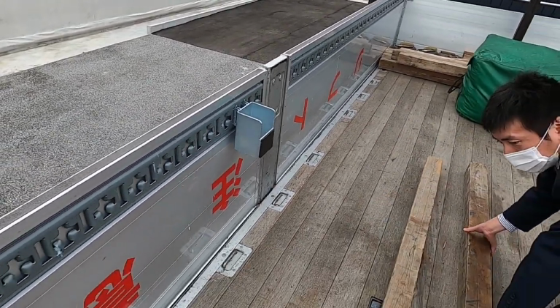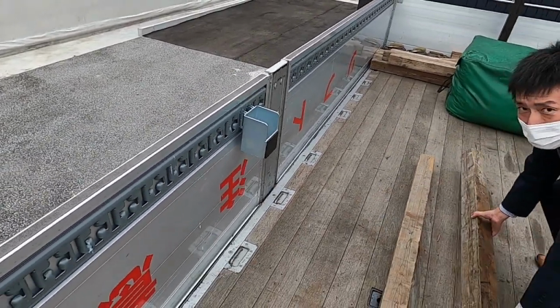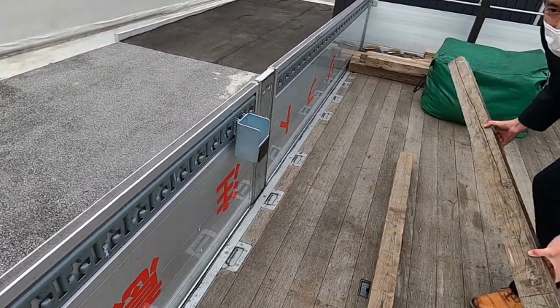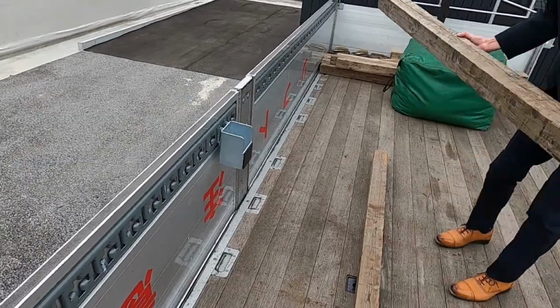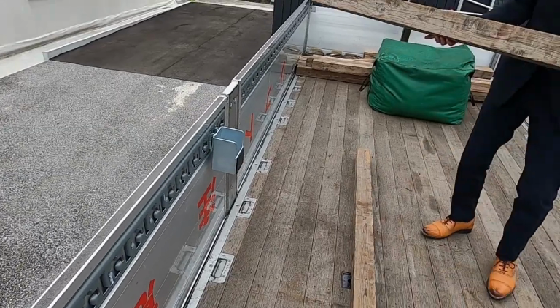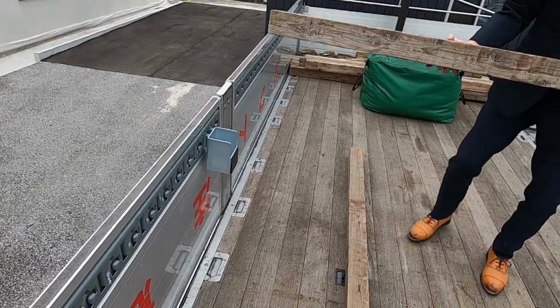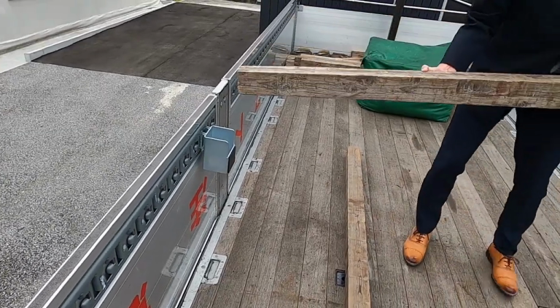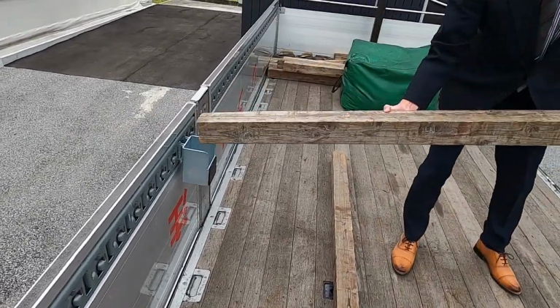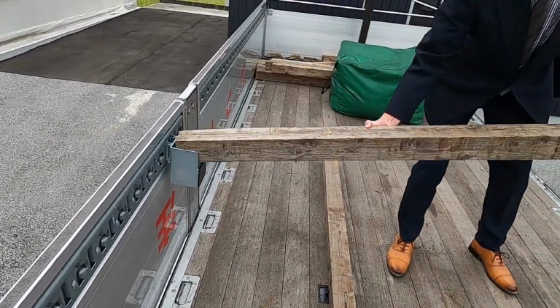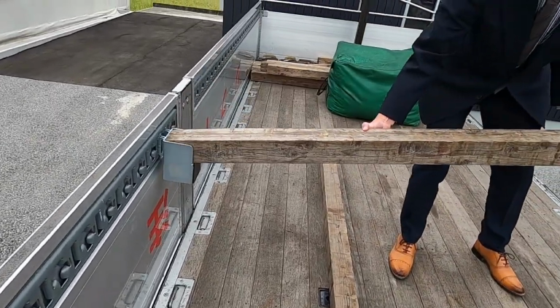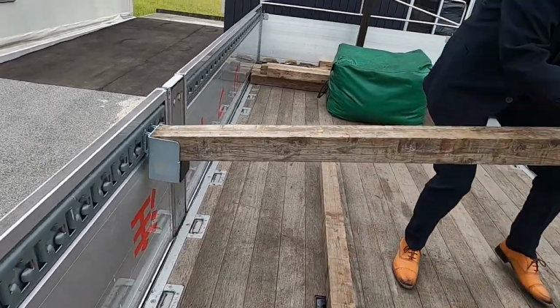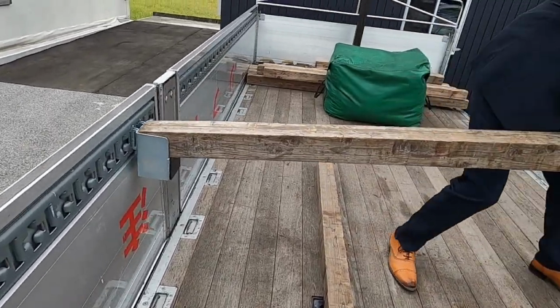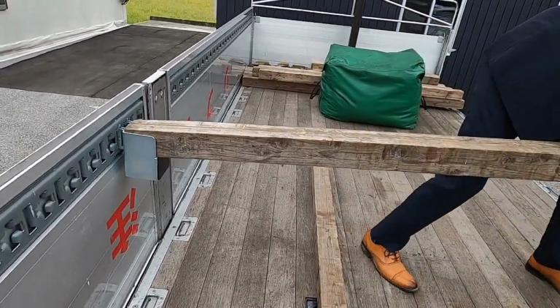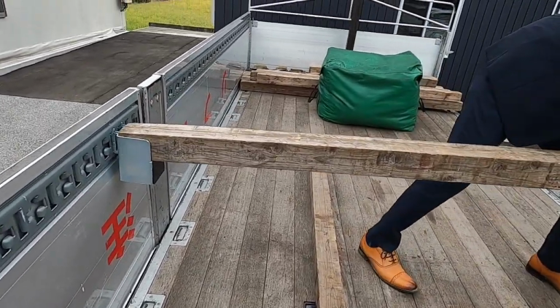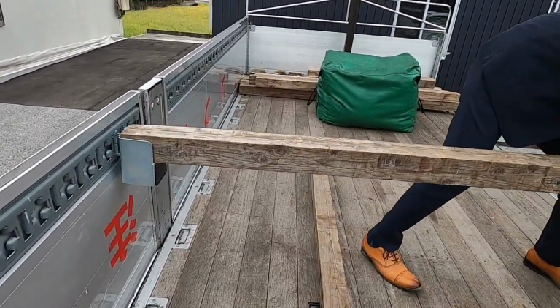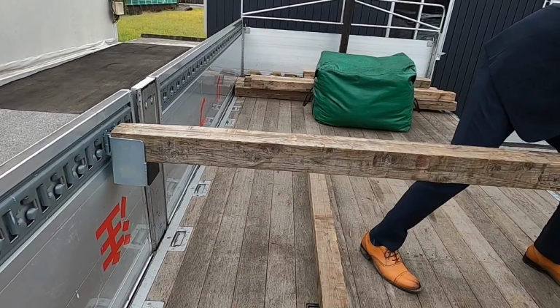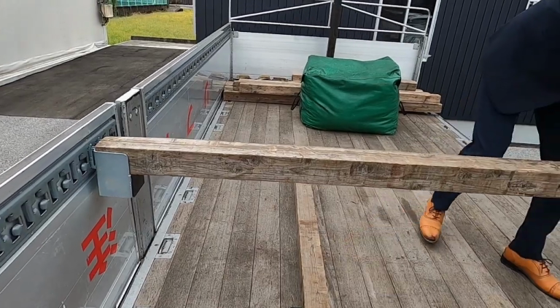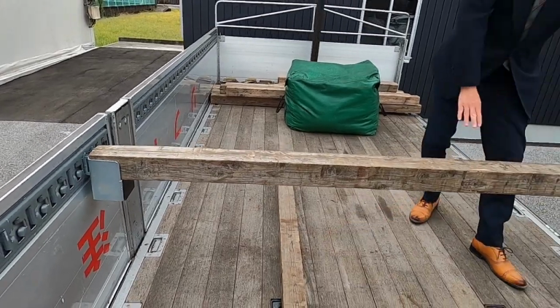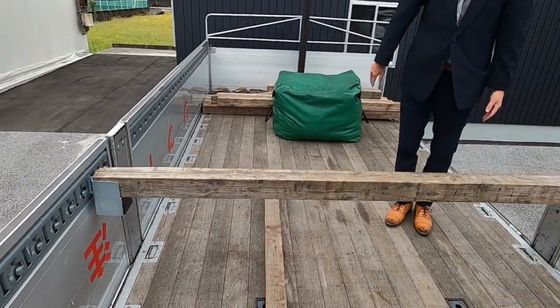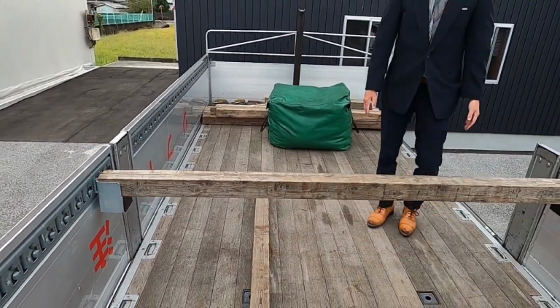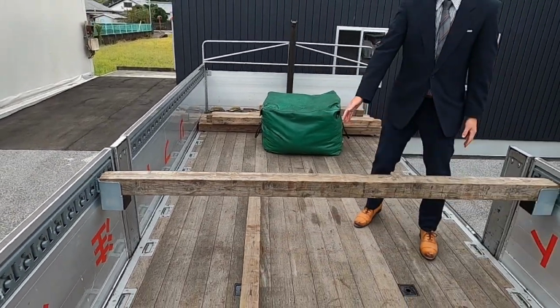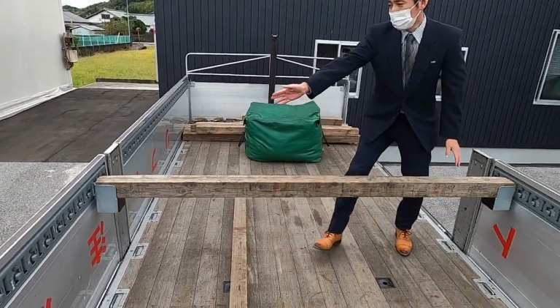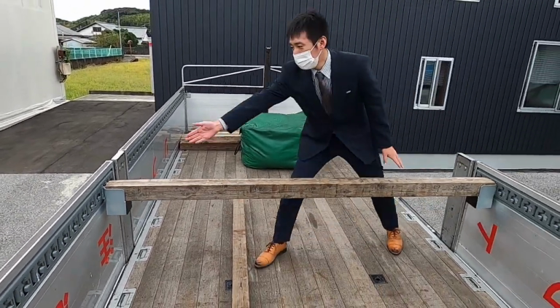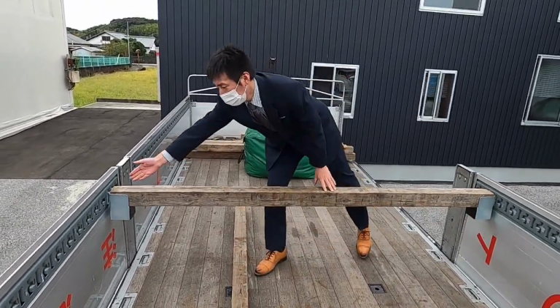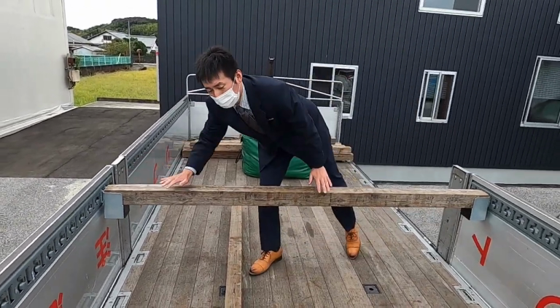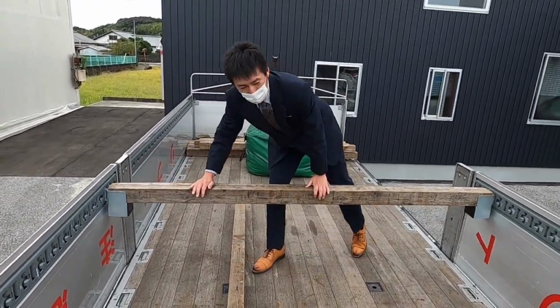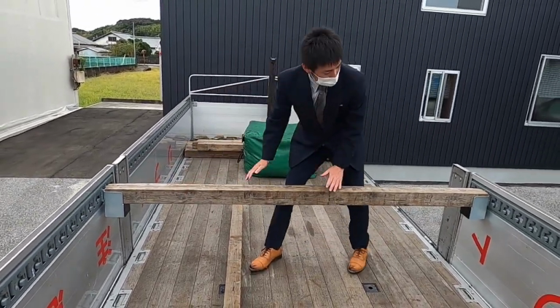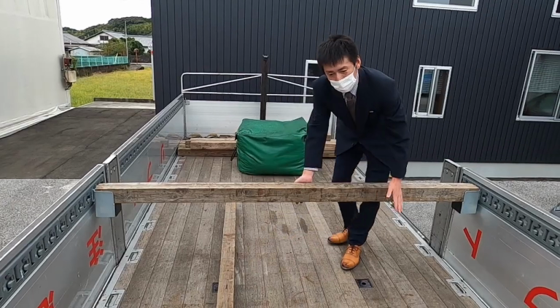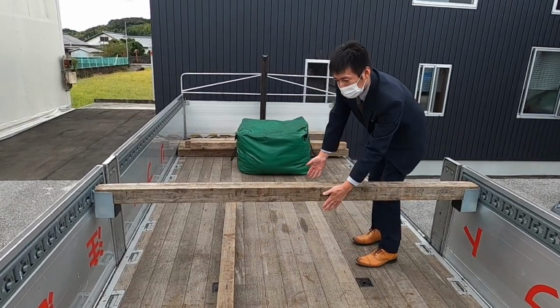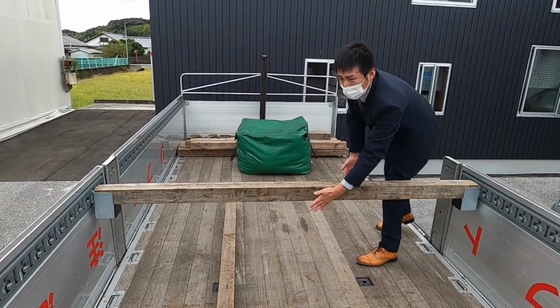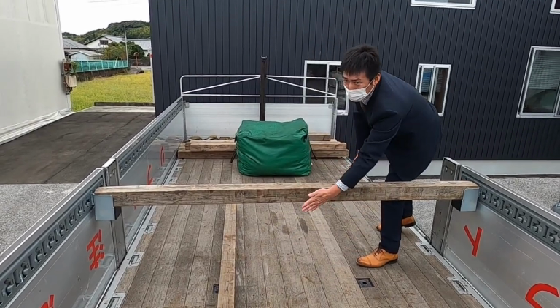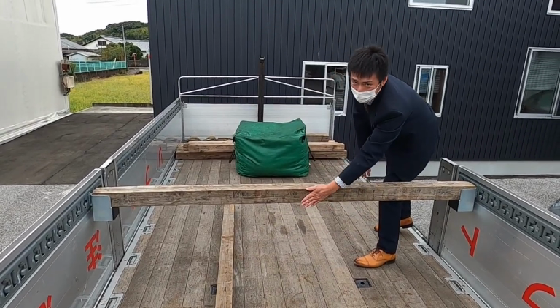Now, I'm going to put it on the two-time bar. This is the two-time bar to use.